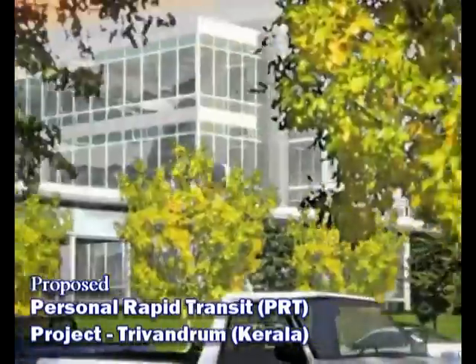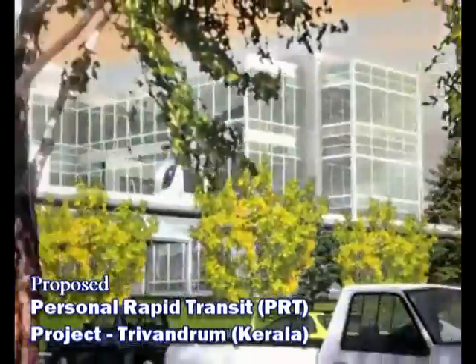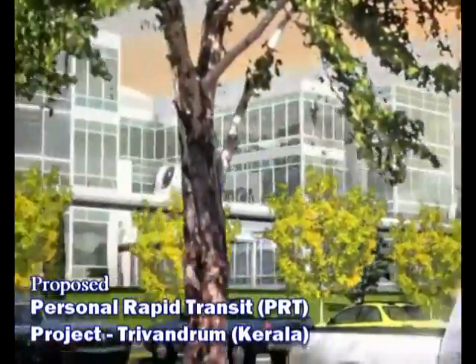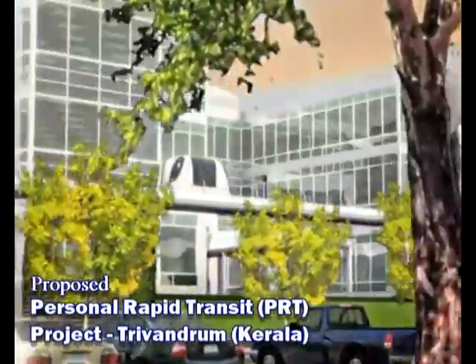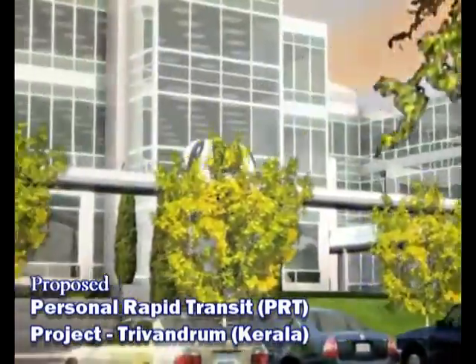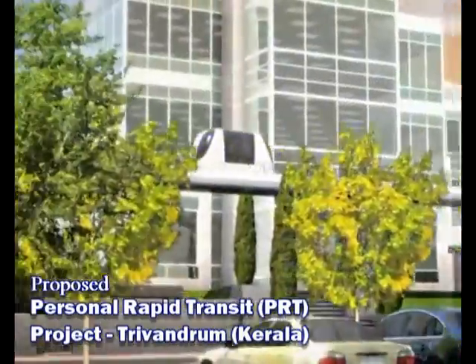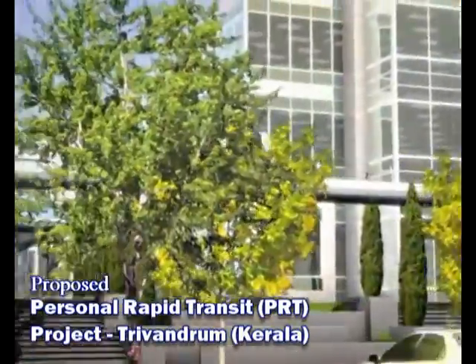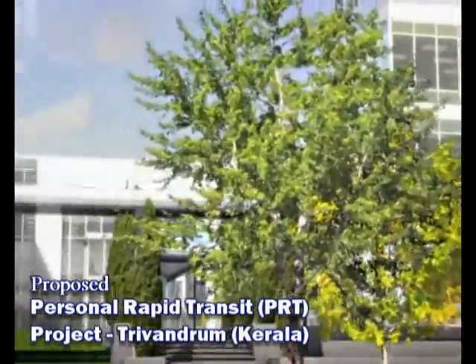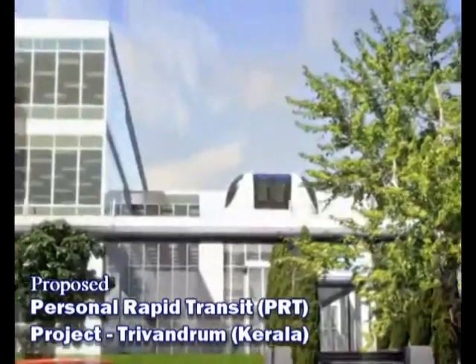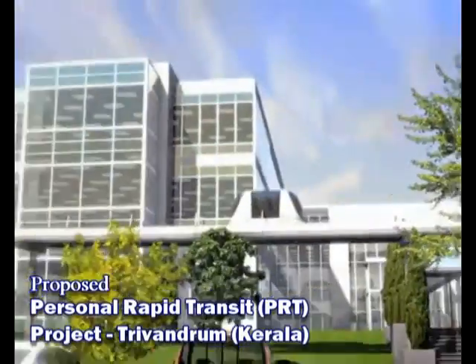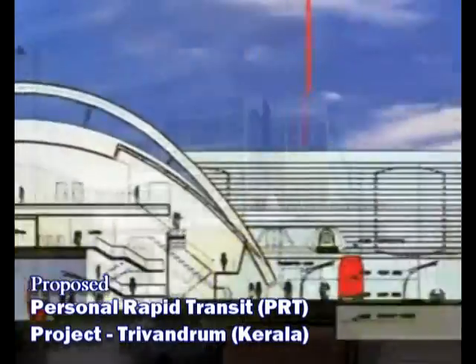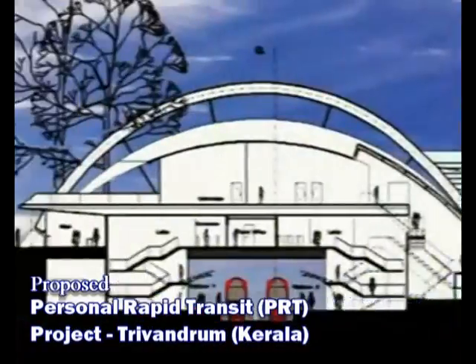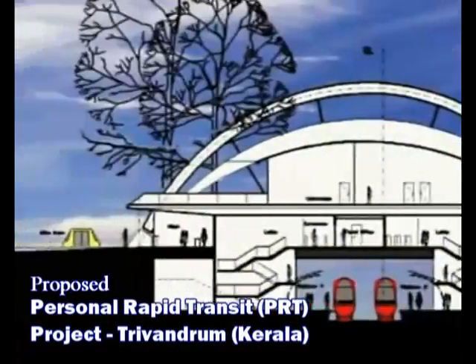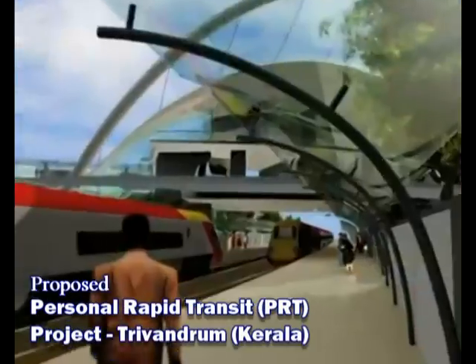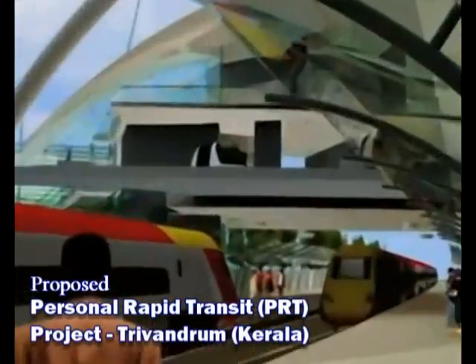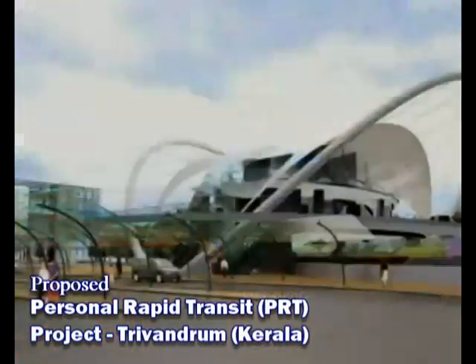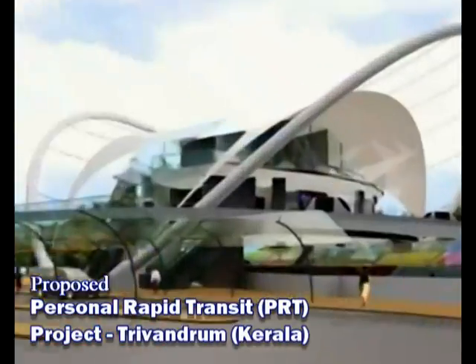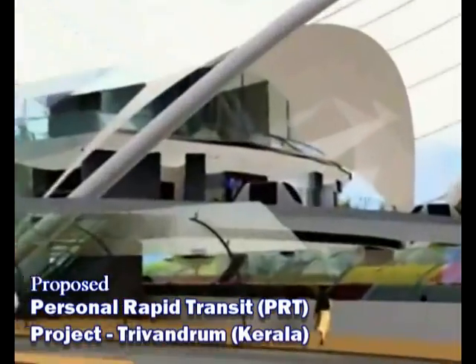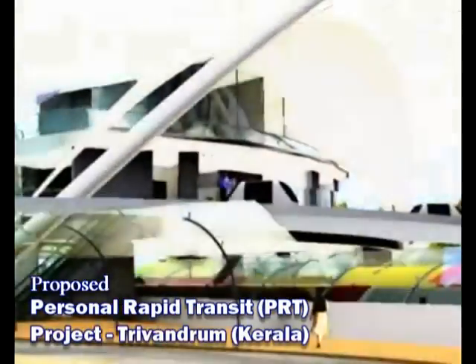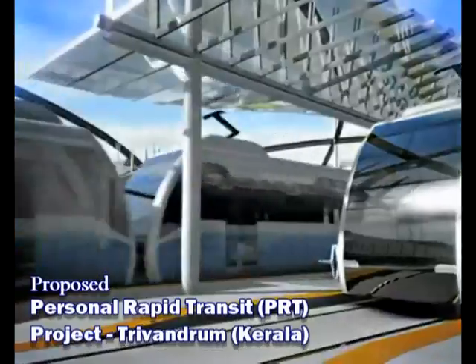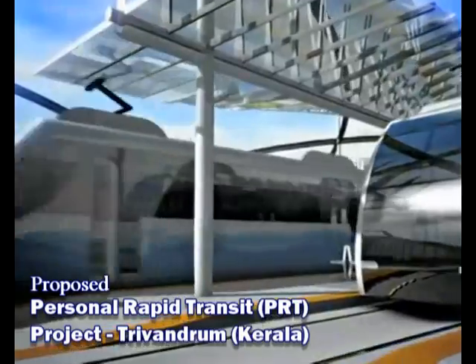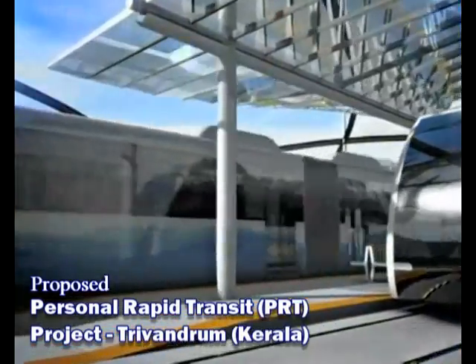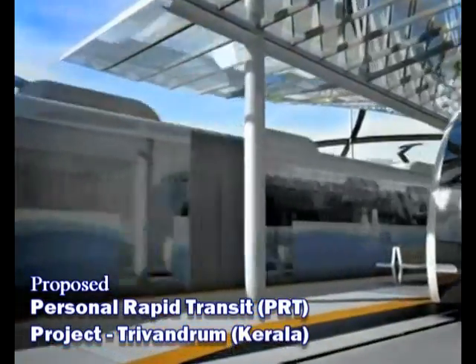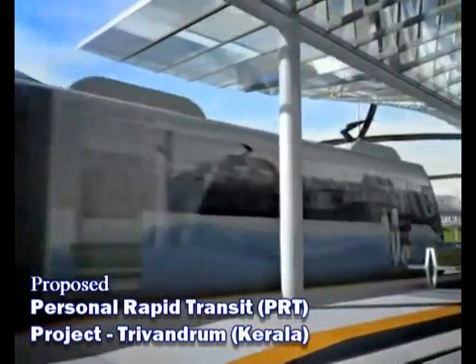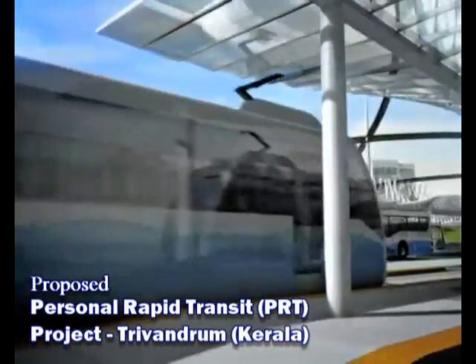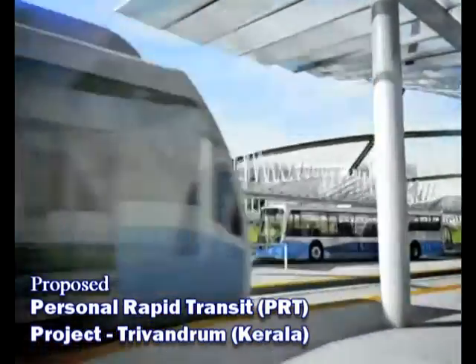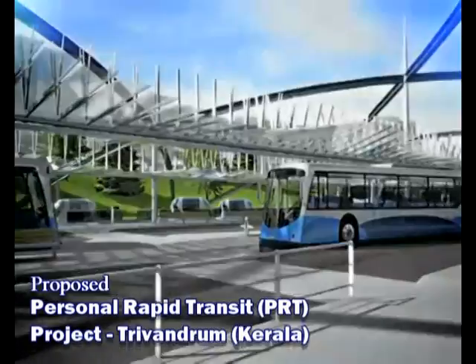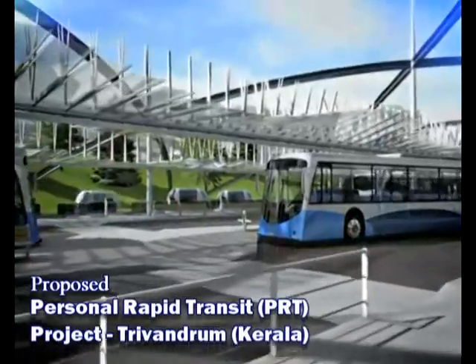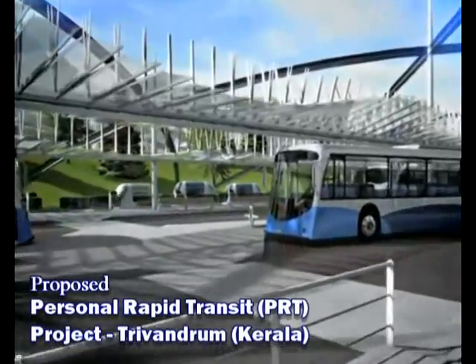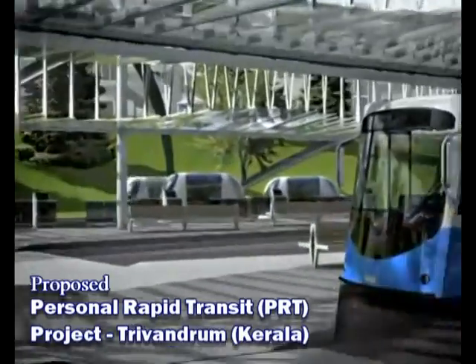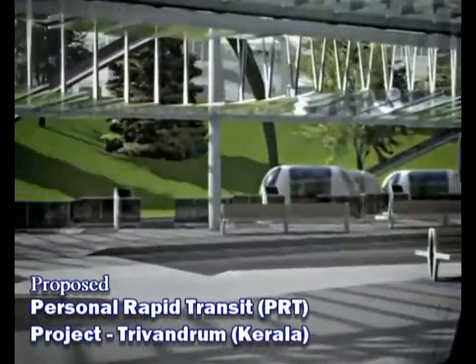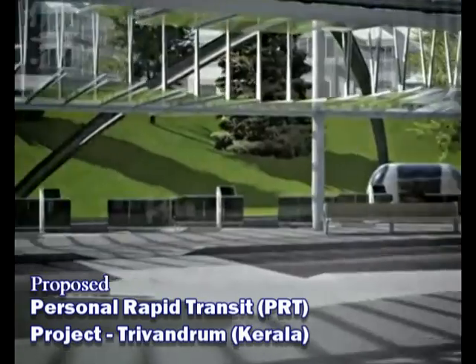ULTRA is well-suited to serve offices and airports, blending in easily with modern architecture. ULTRA makes transit and carpooling more effective, connecting a single train station to 30,000 desks.